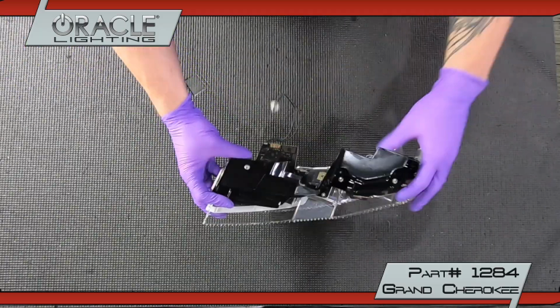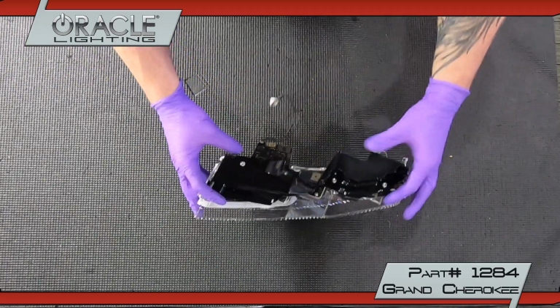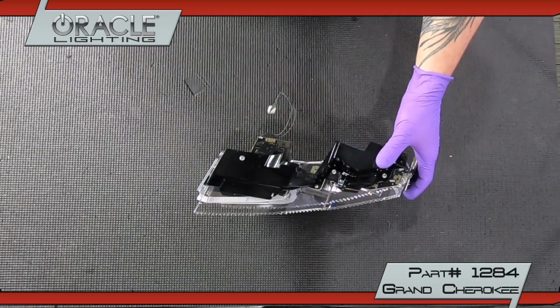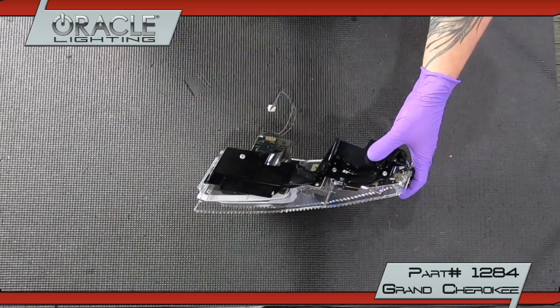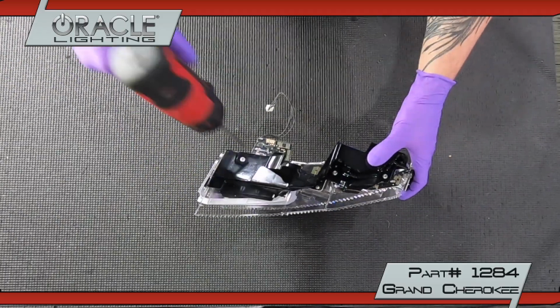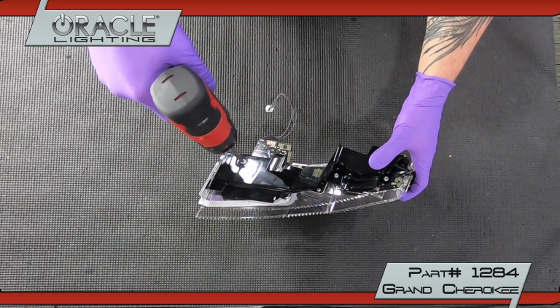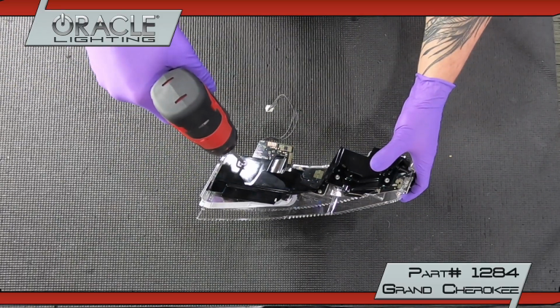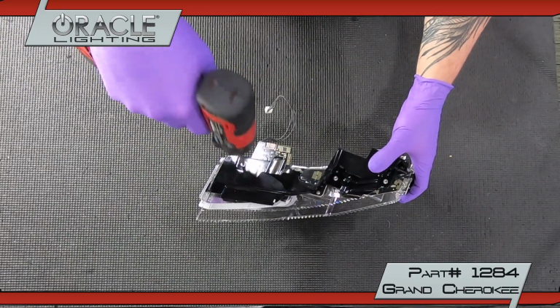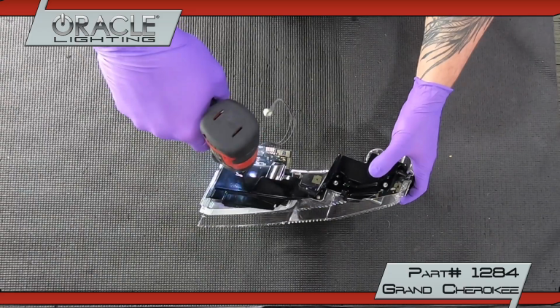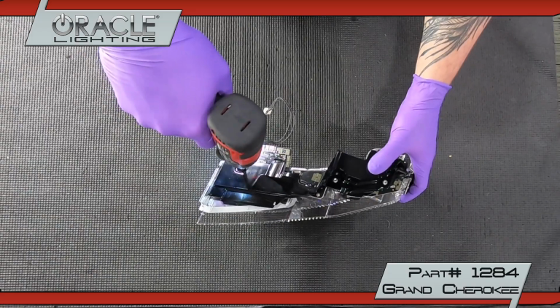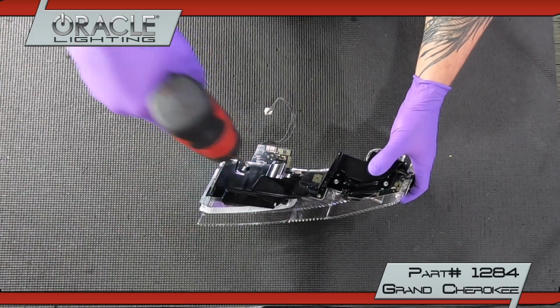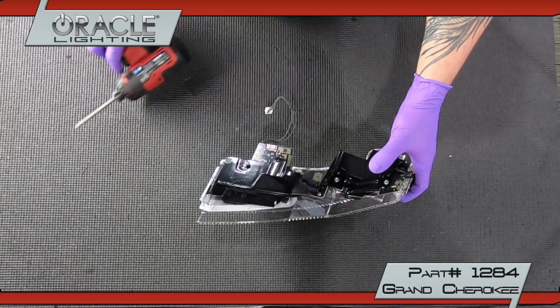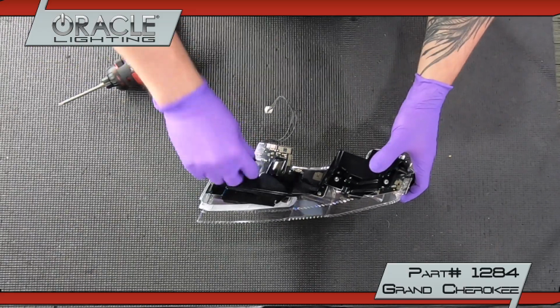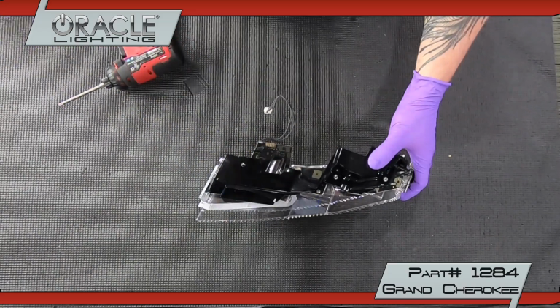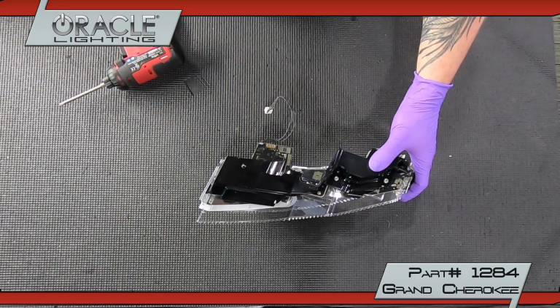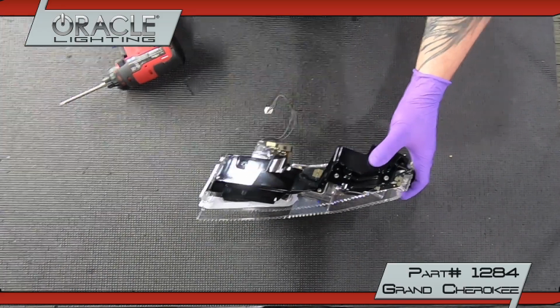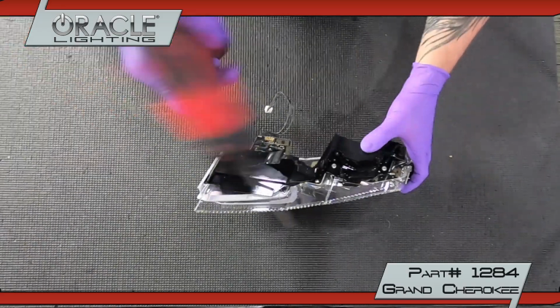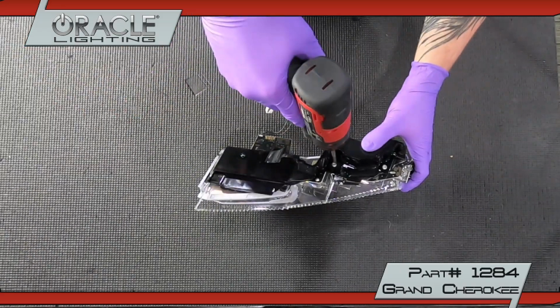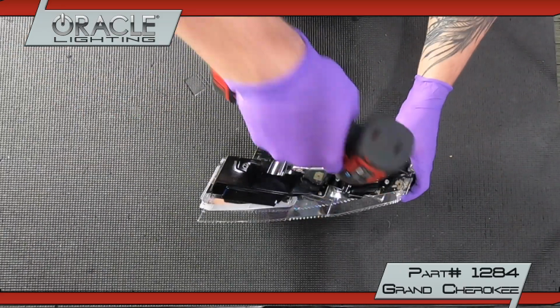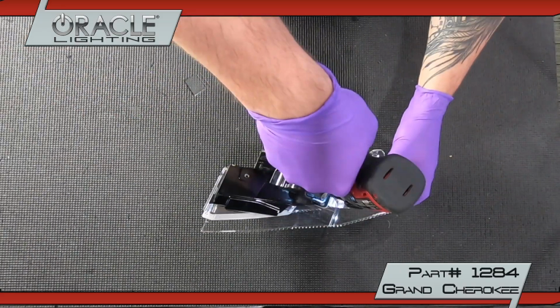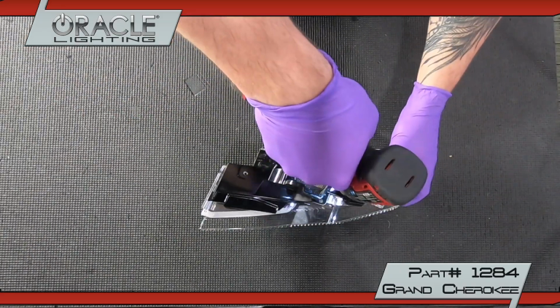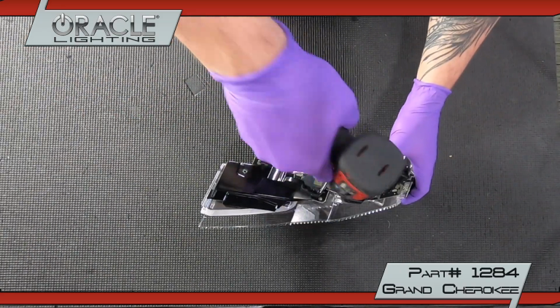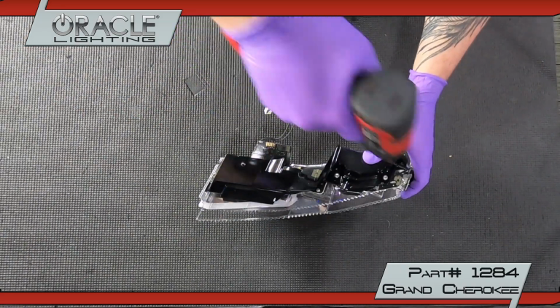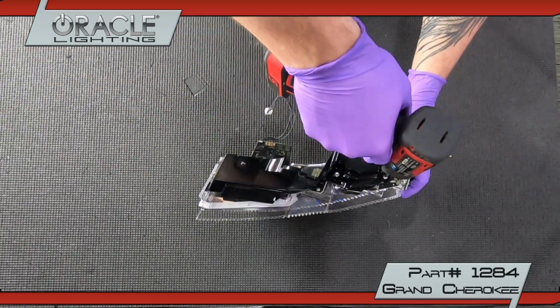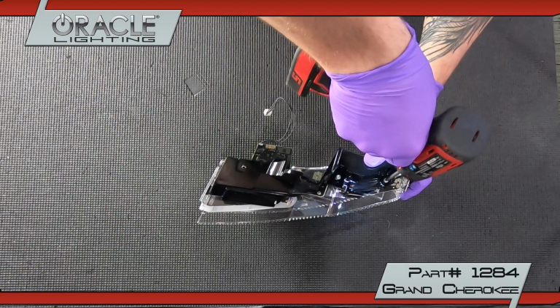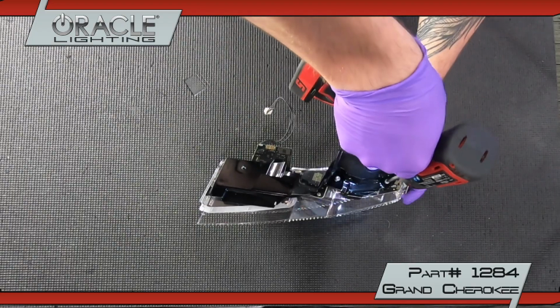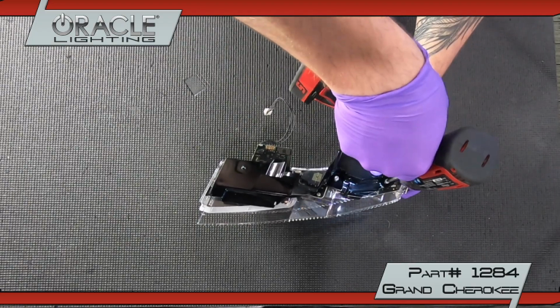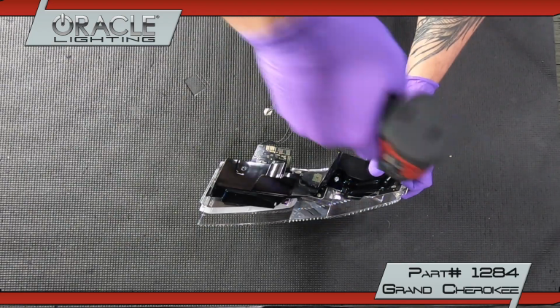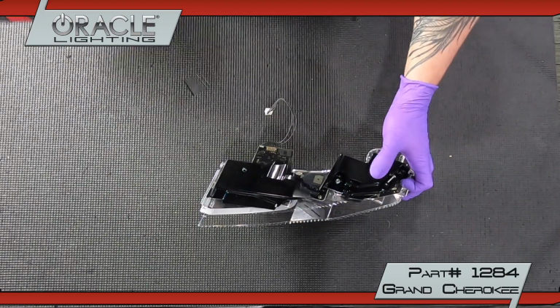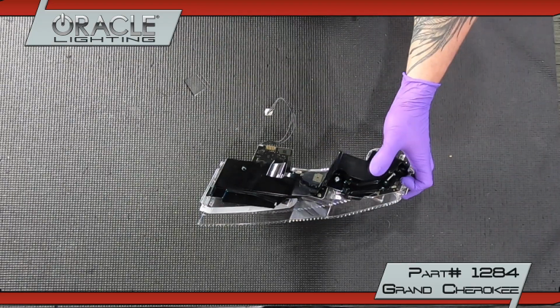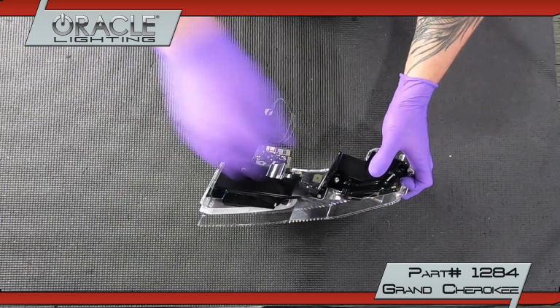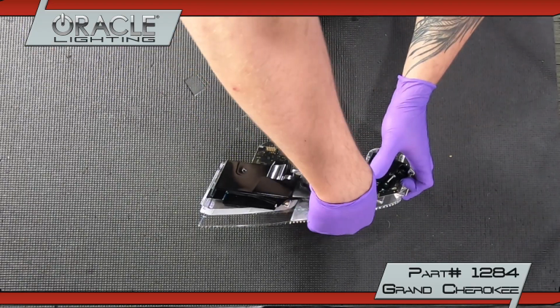Remove the lower DRL cover and board by unscrewing the three T20 screws. Then remove the side DRL by unscrewing one T20. These will come out together.